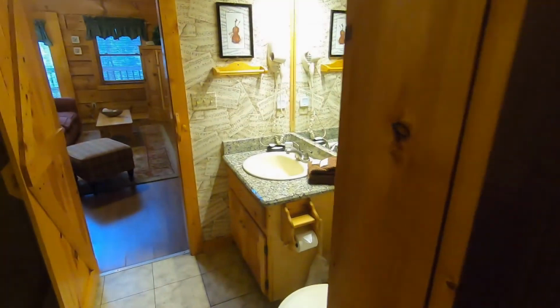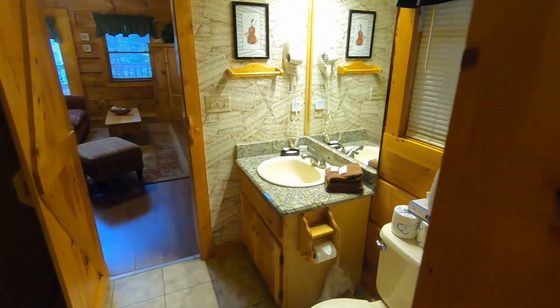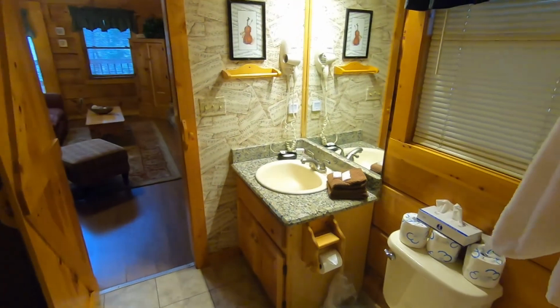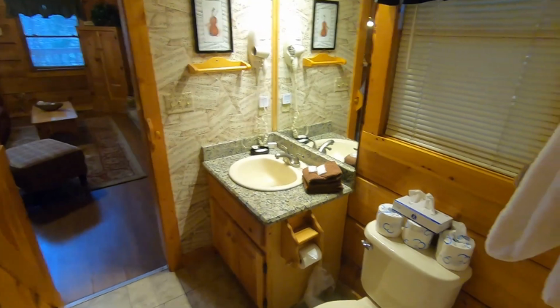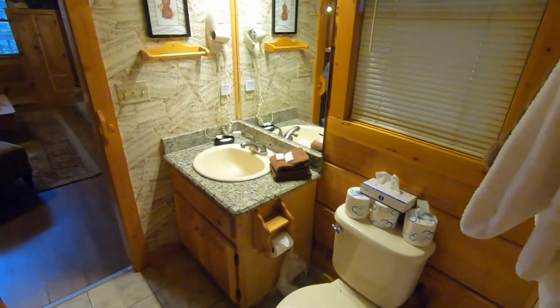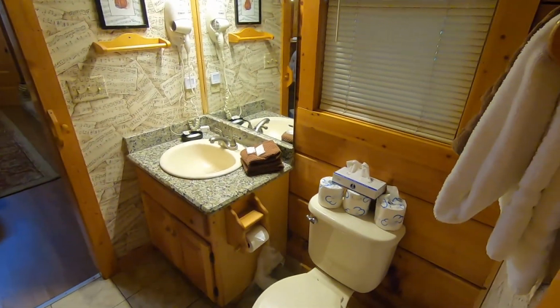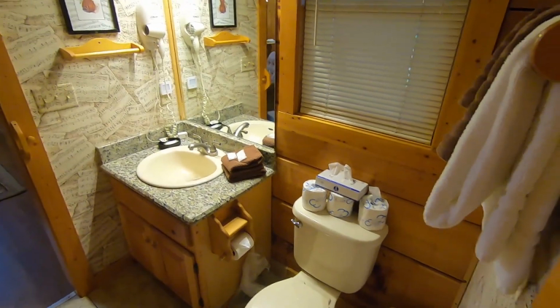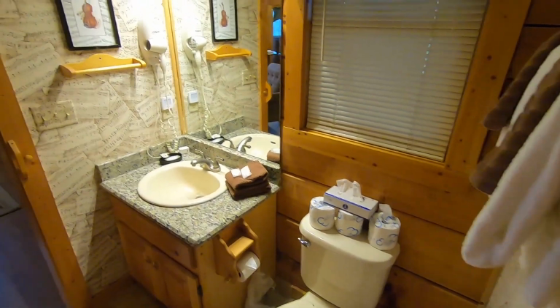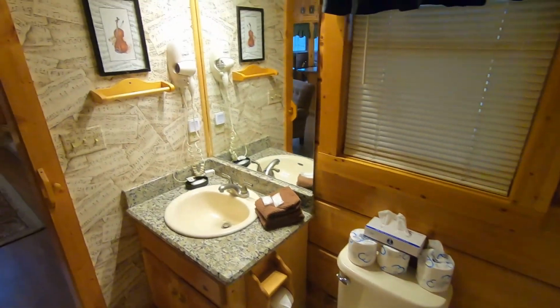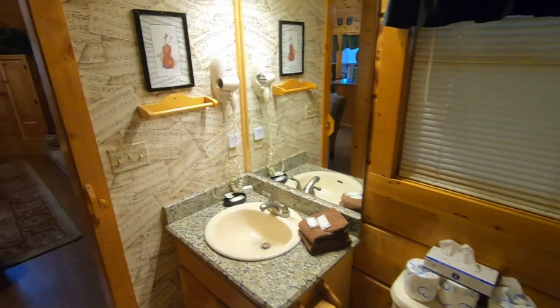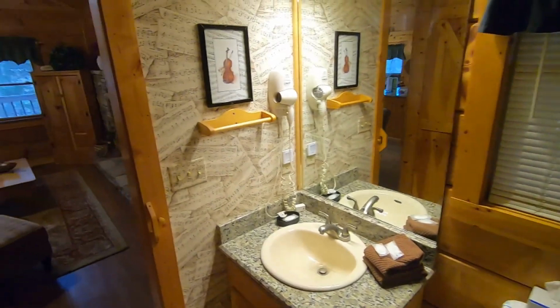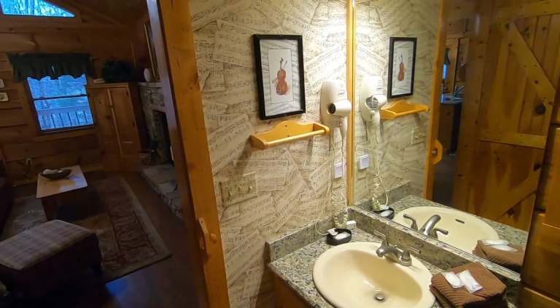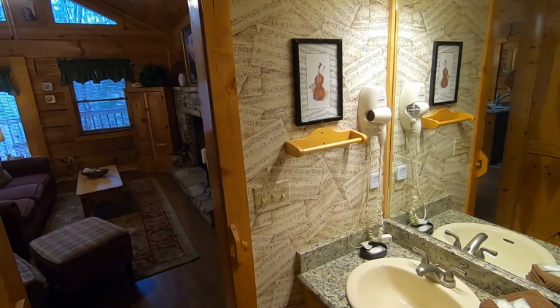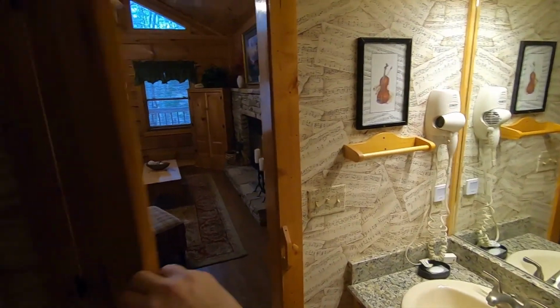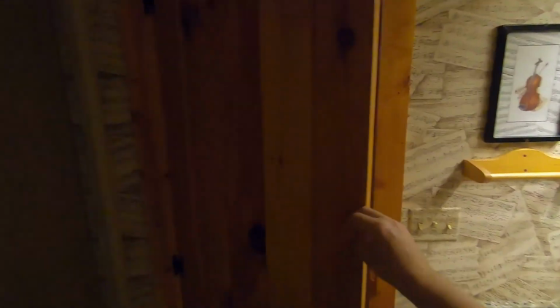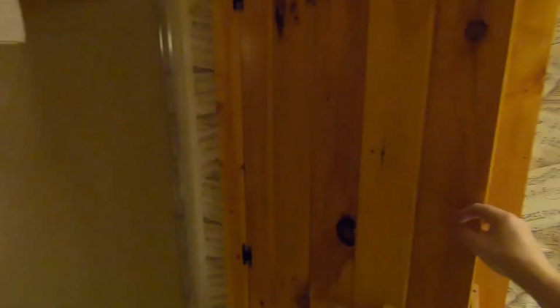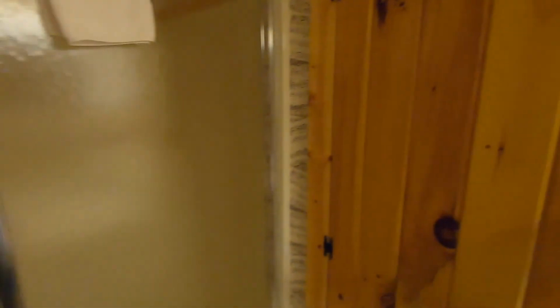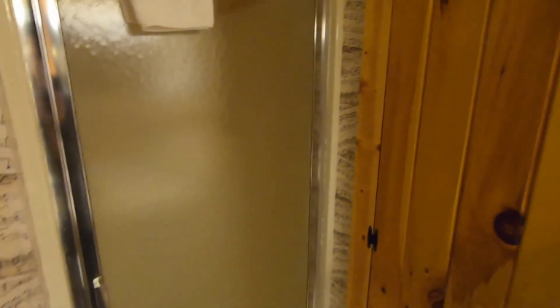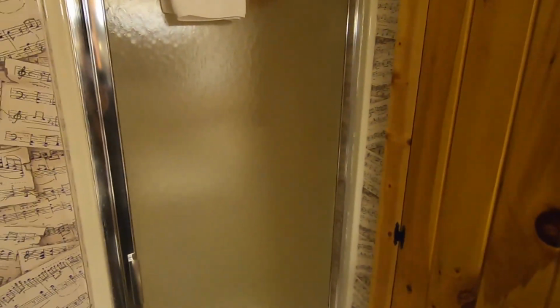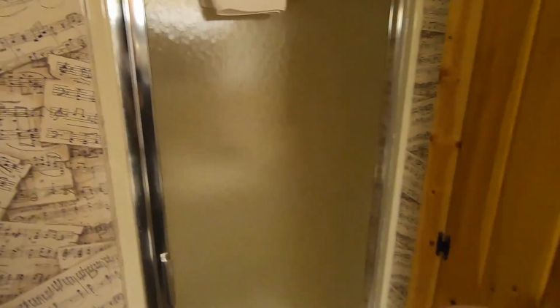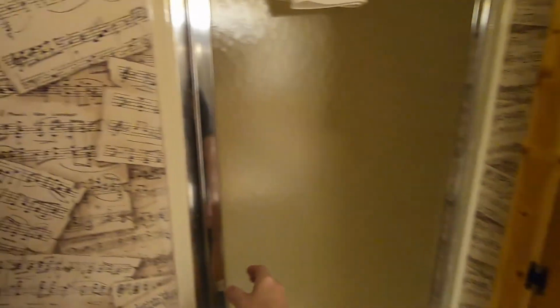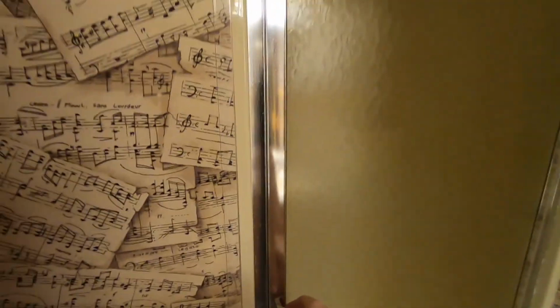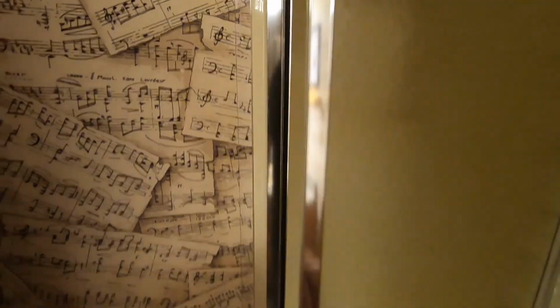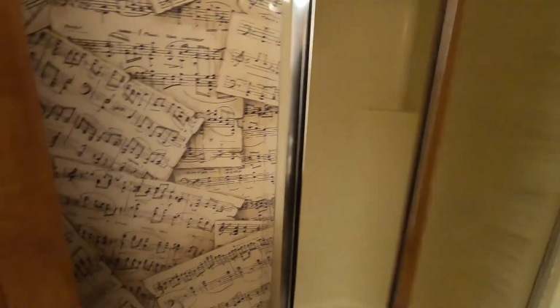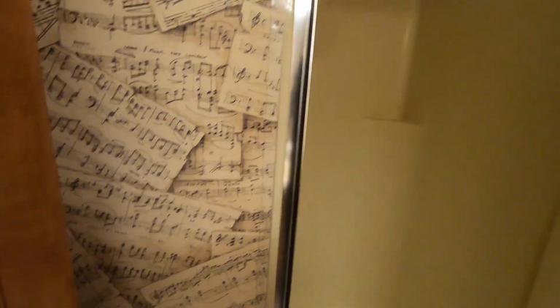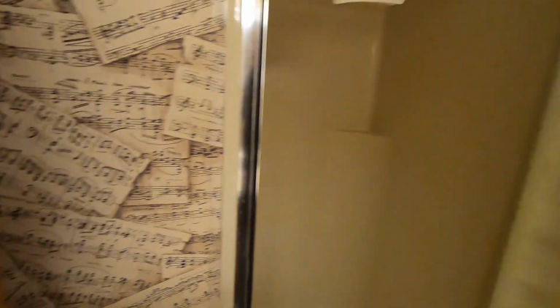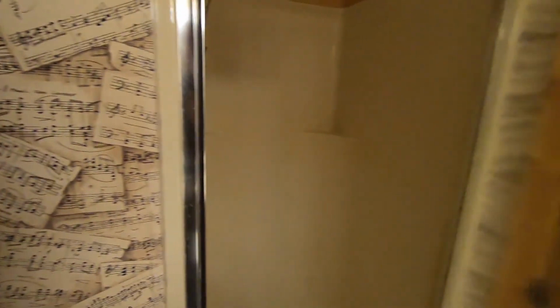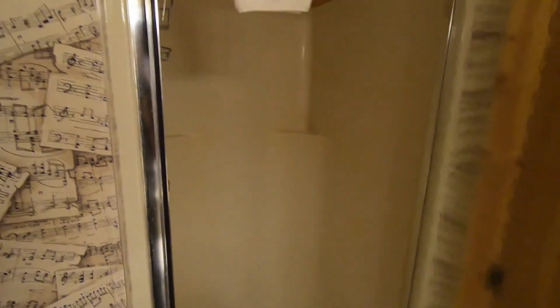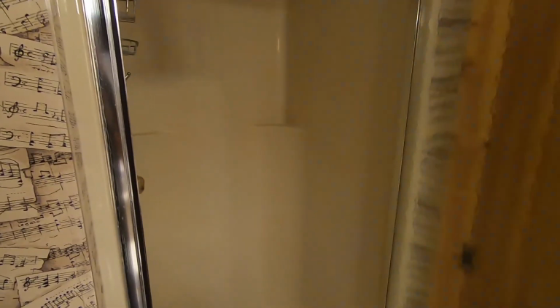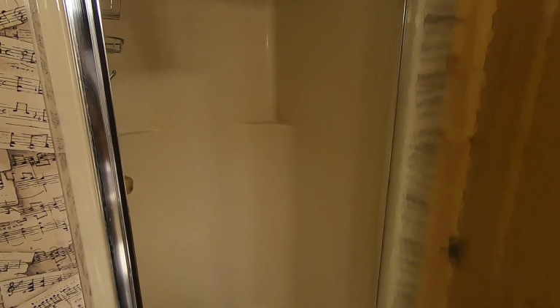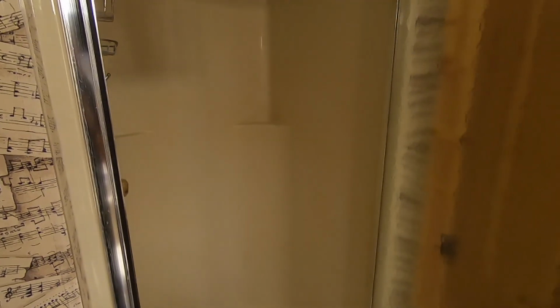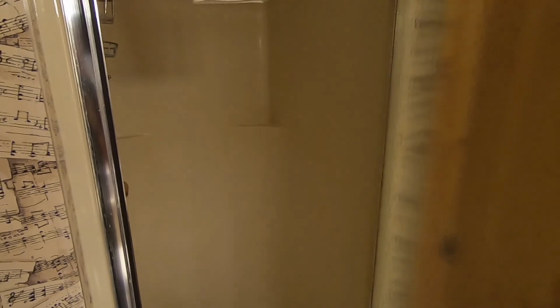Here is the only bathroom. It does have a full shower — a very loud full shower.